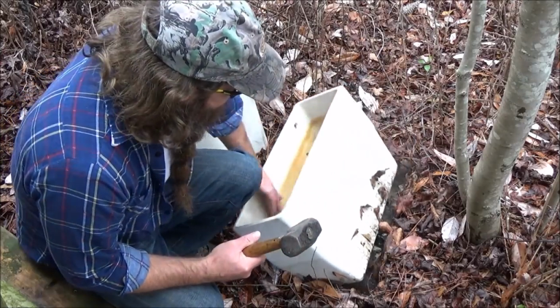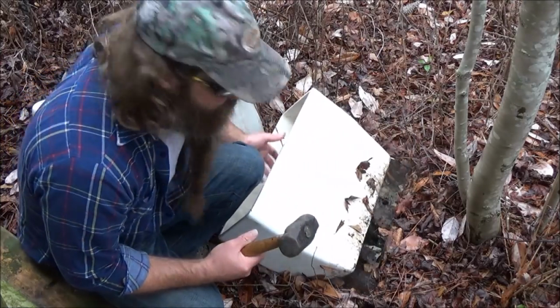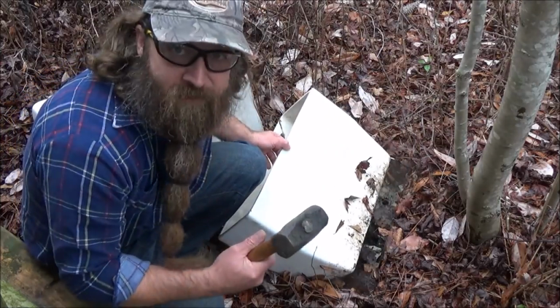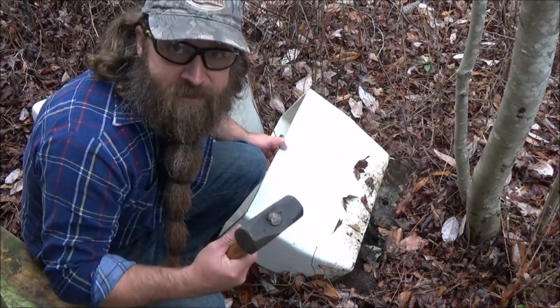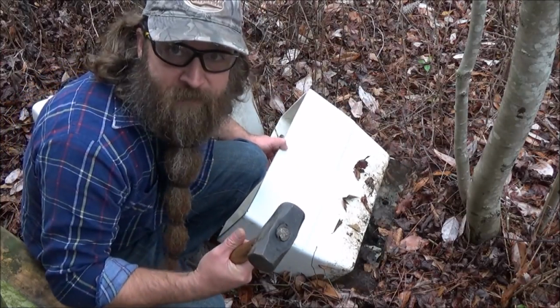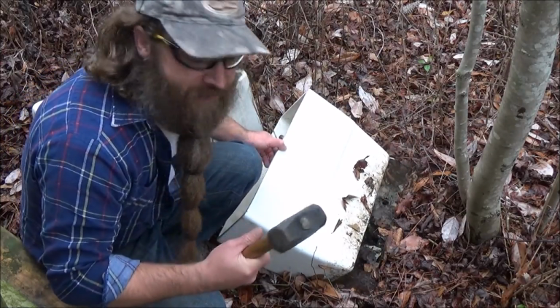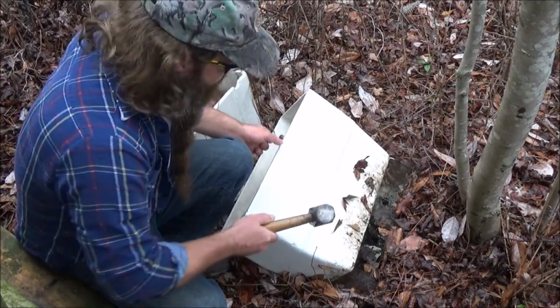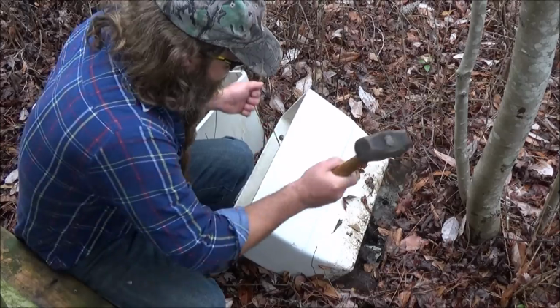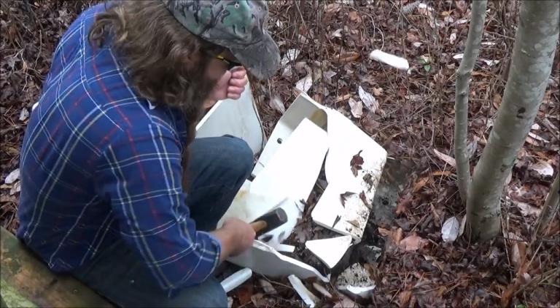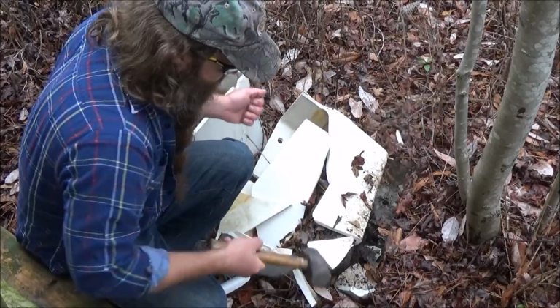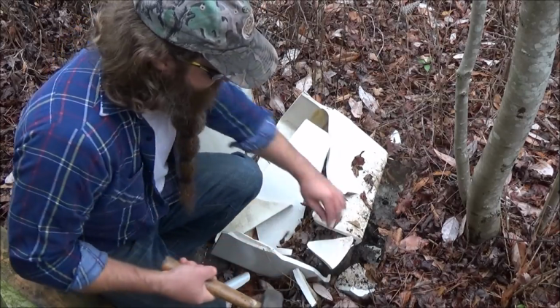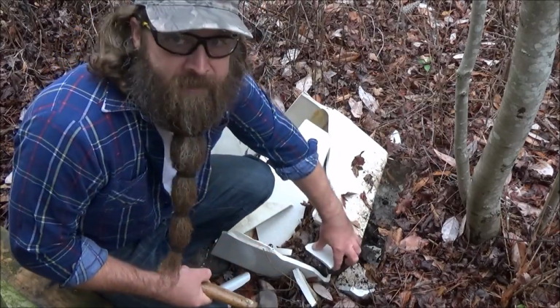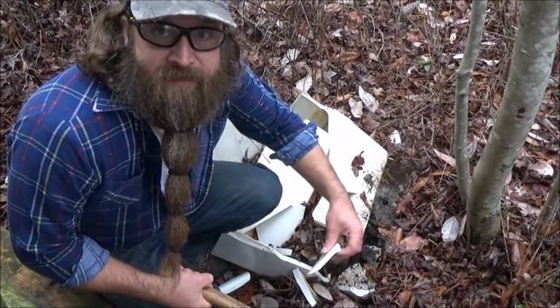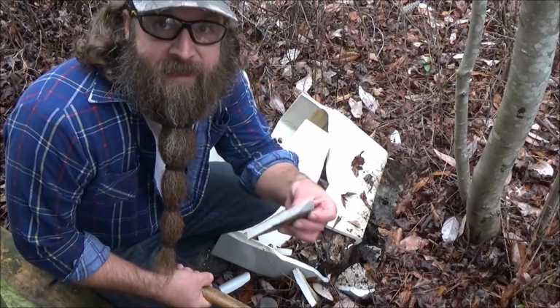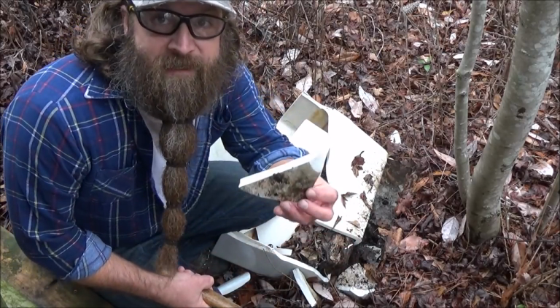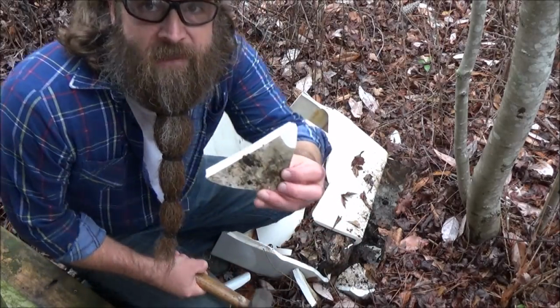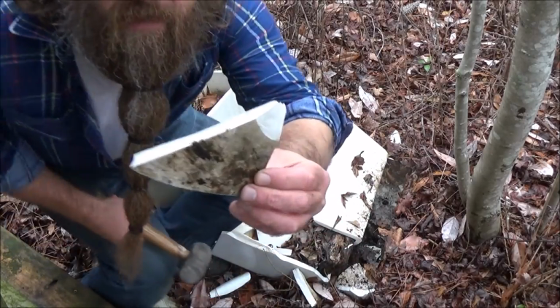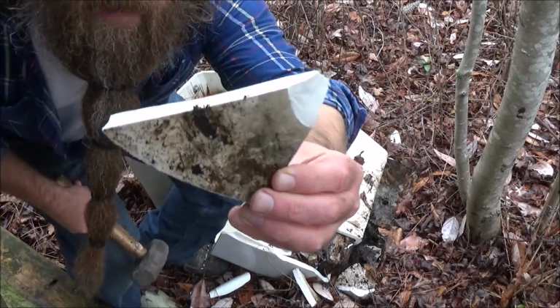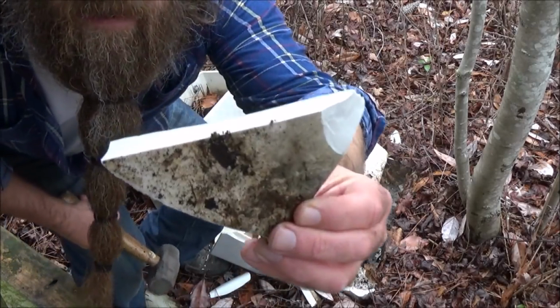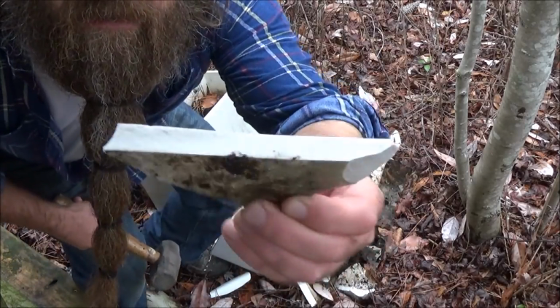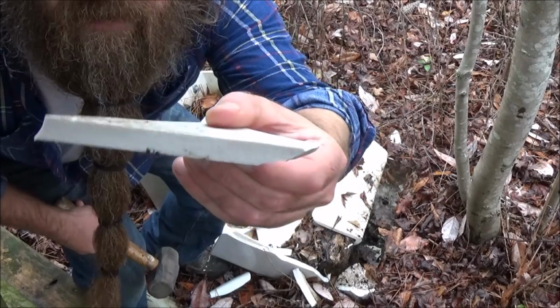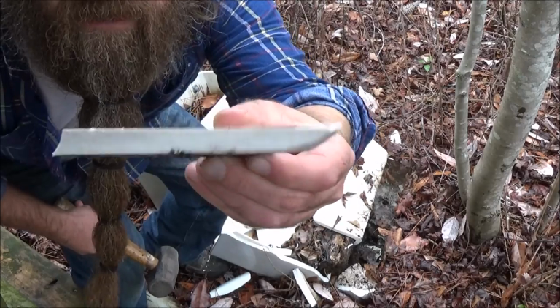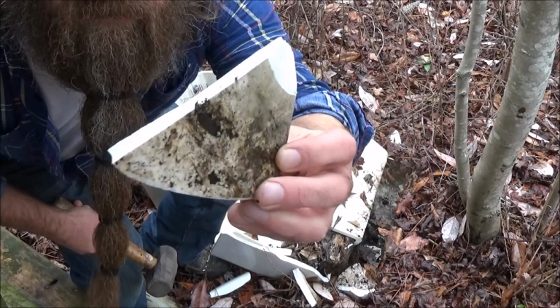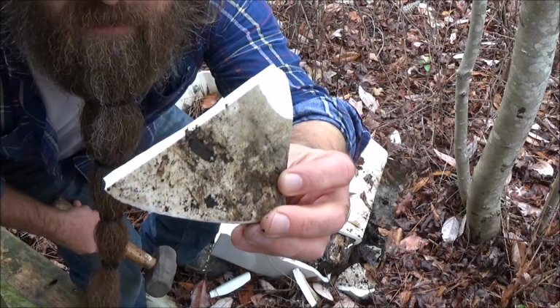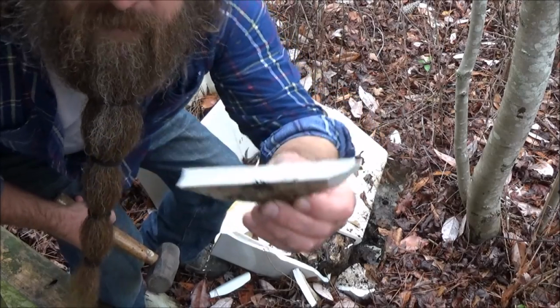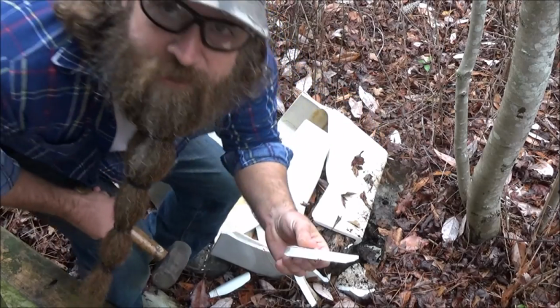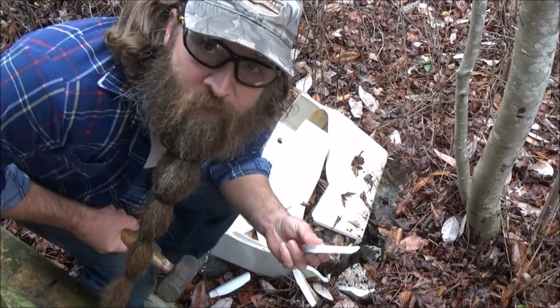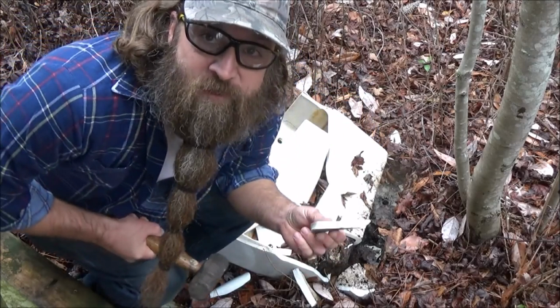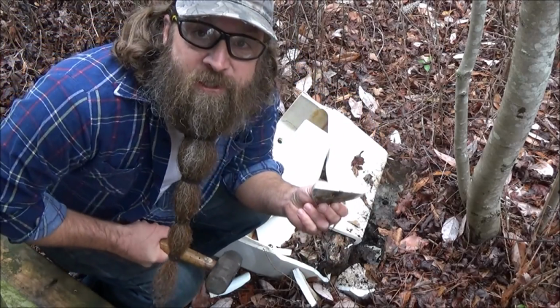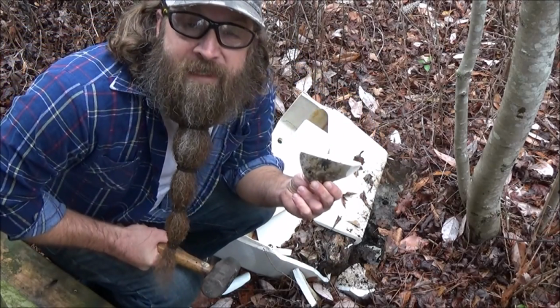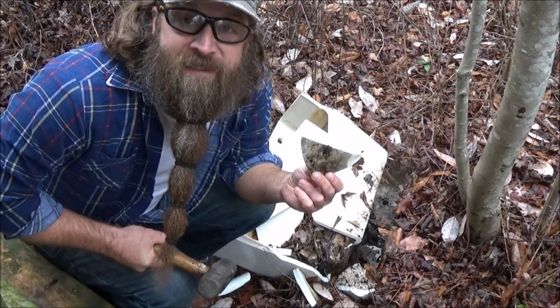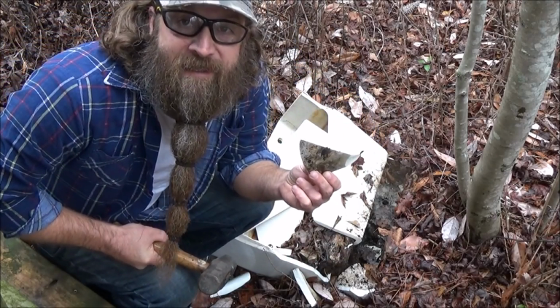So first of all, you just break it. Then you've got a flat piece of porcelain that you can work with traditional flint knapping techniques.